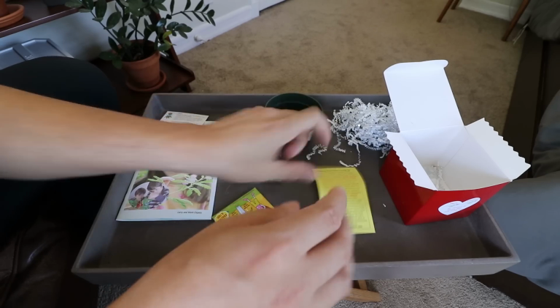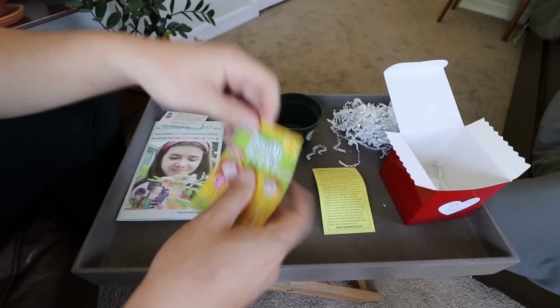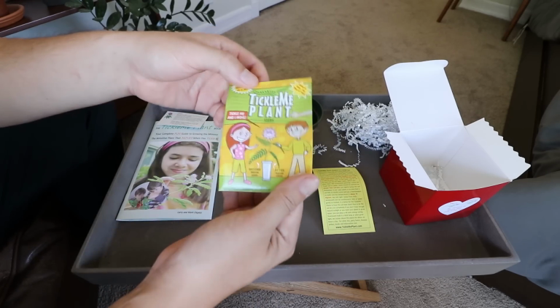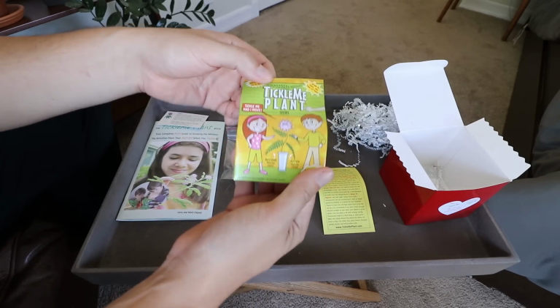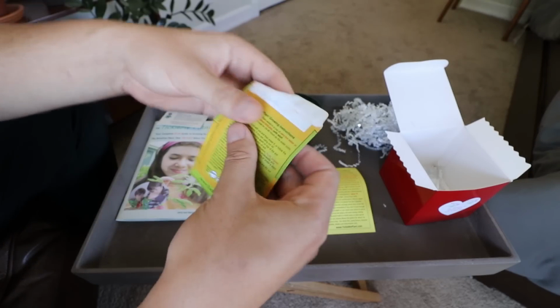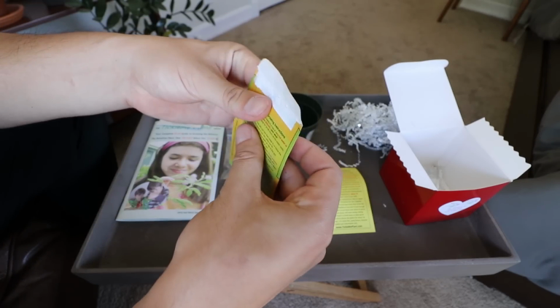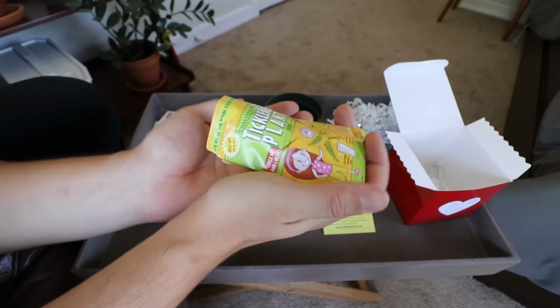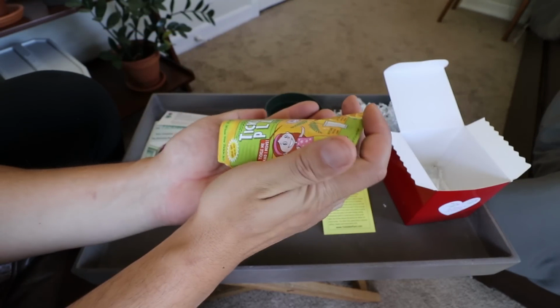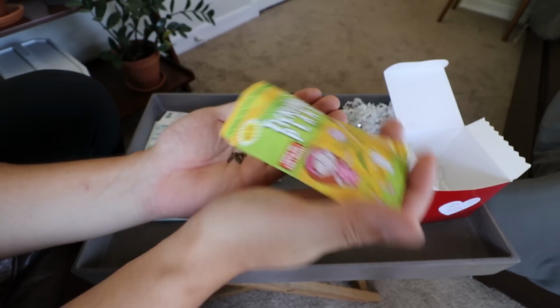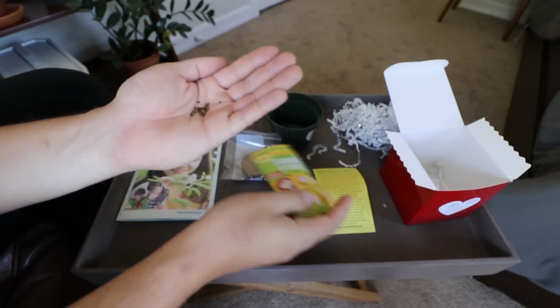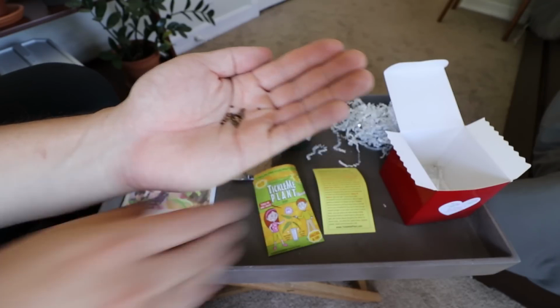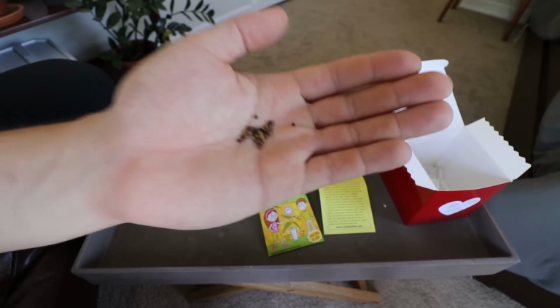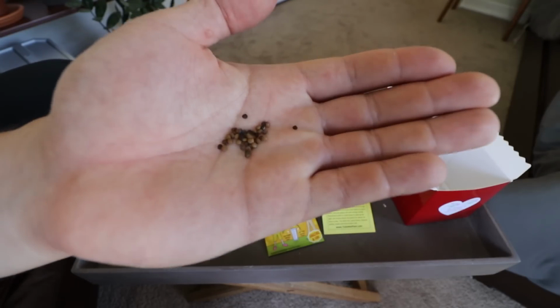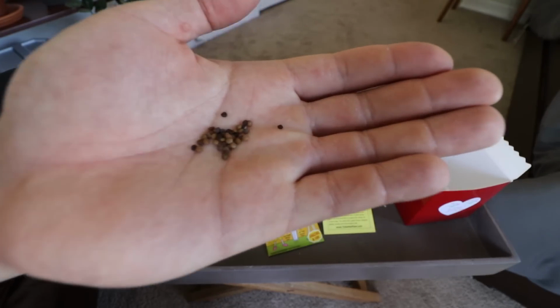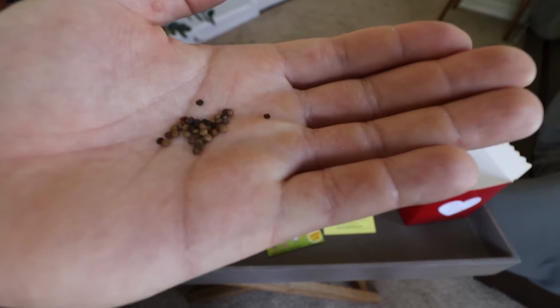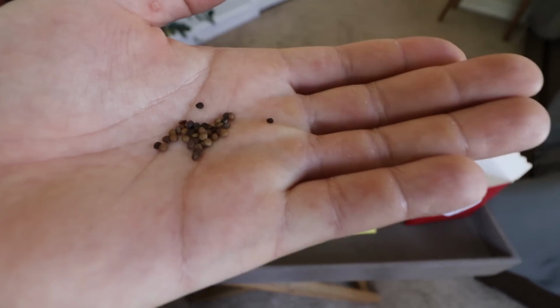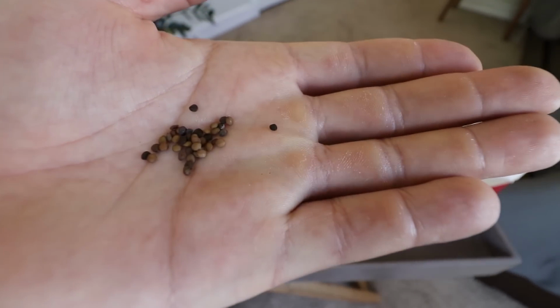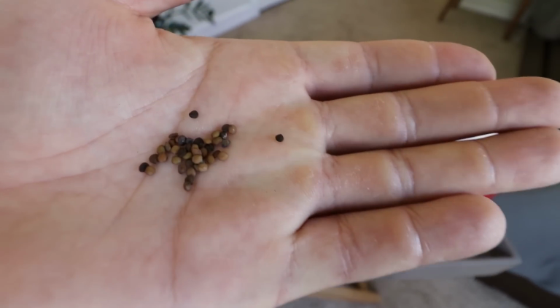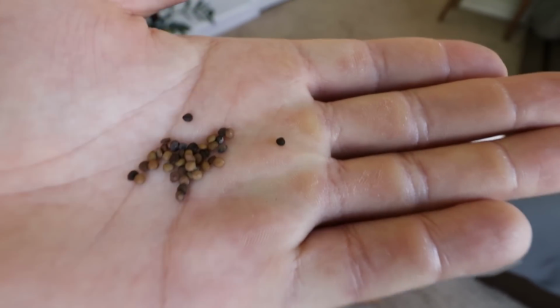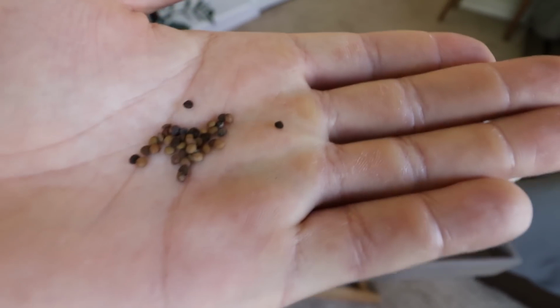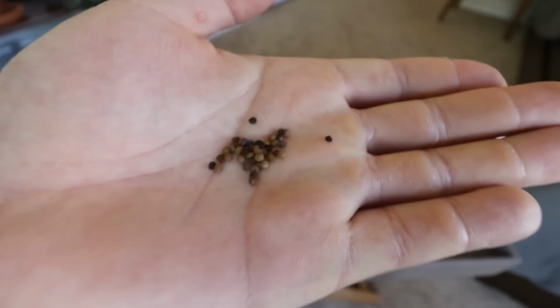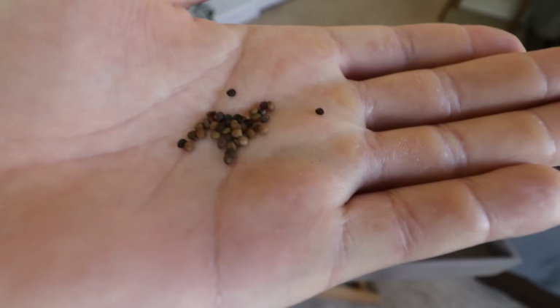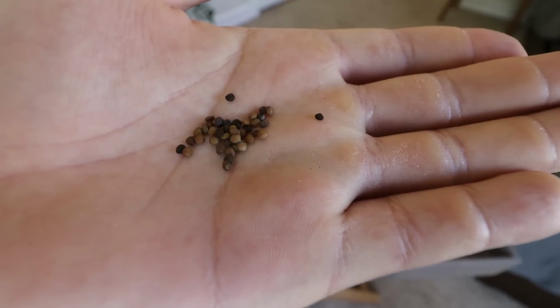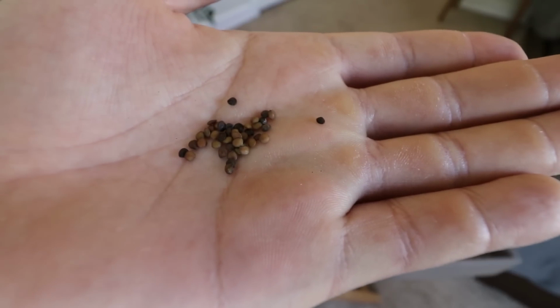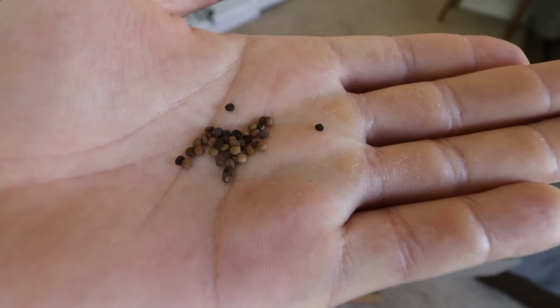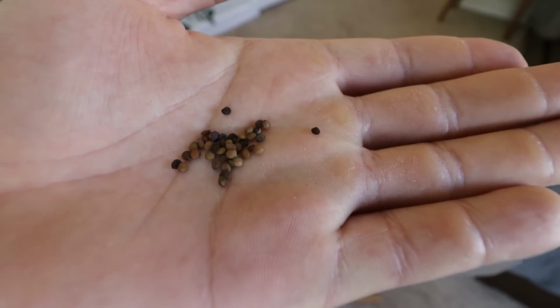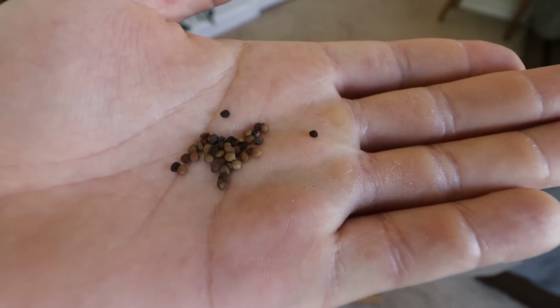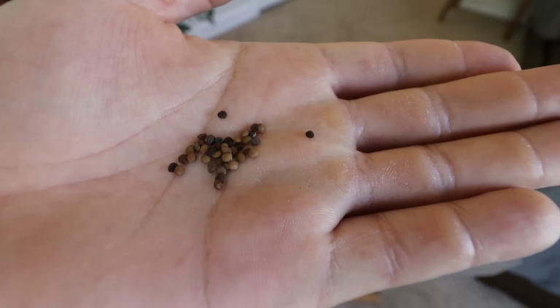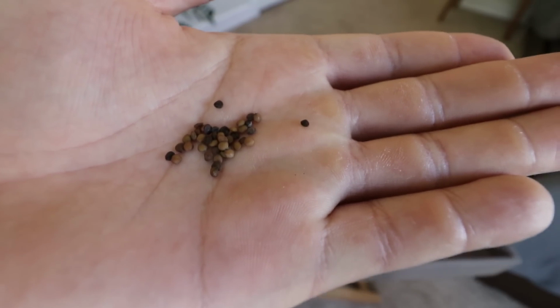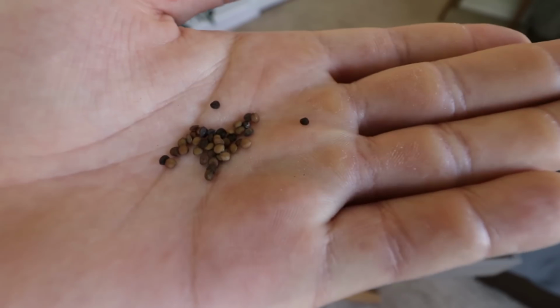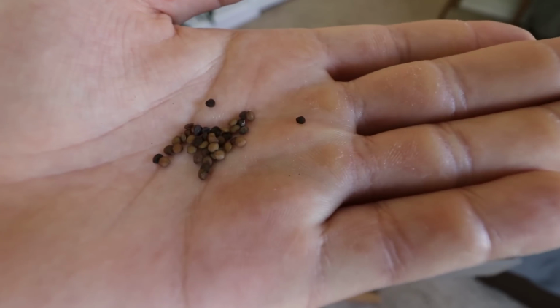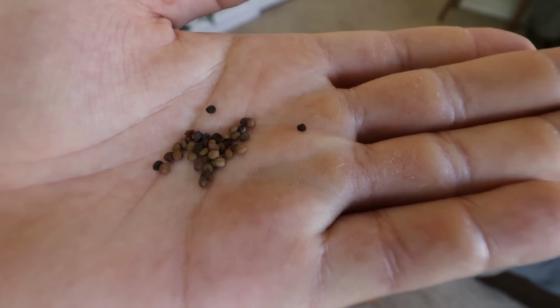Let's take a look at the shape and structure of the seeds. These are actually pretty big looking seeds — not like basil or anything like that. It's going to be relatively easy to sow these, and that will be our next step.